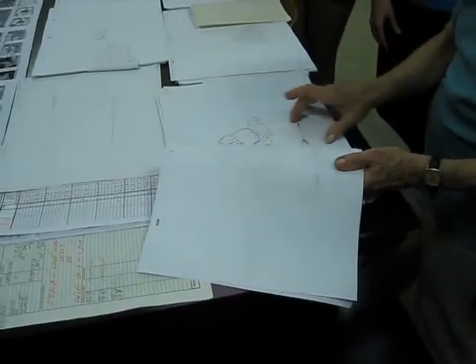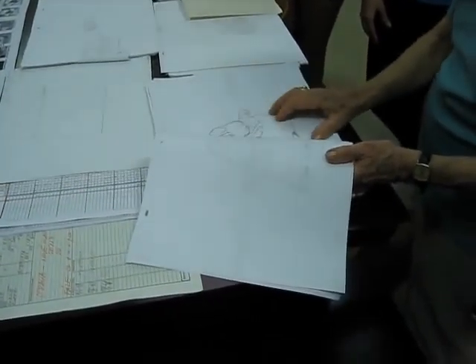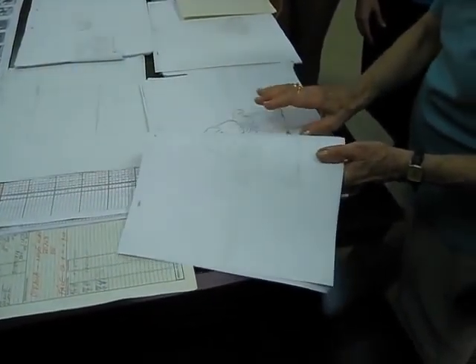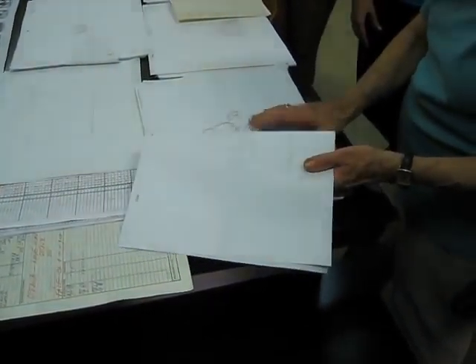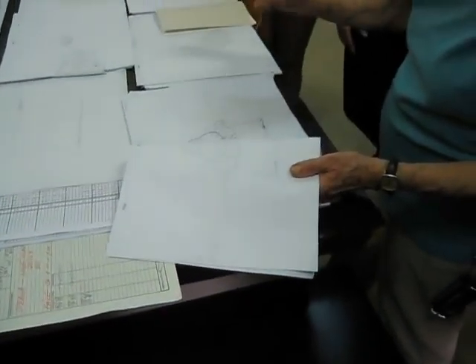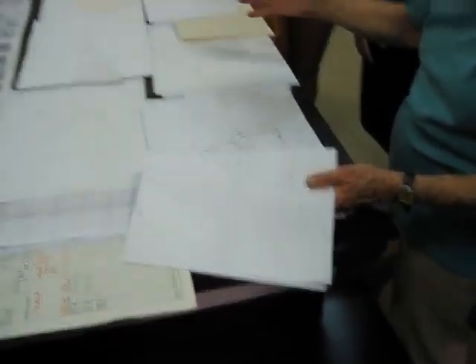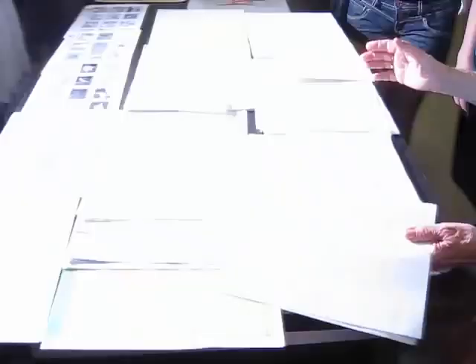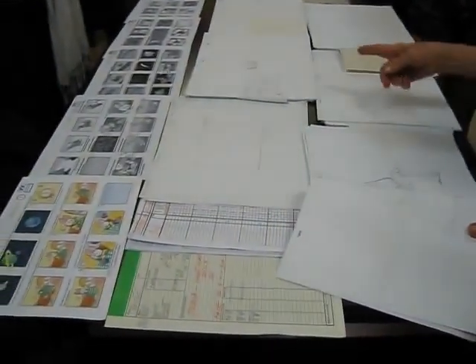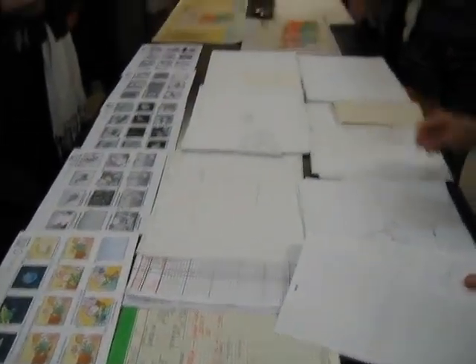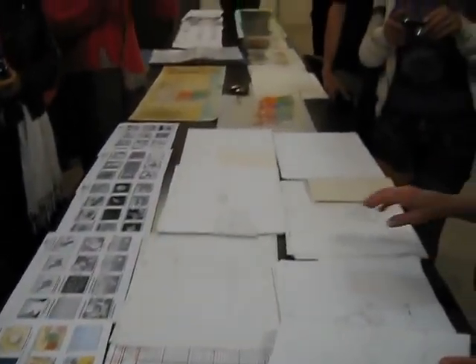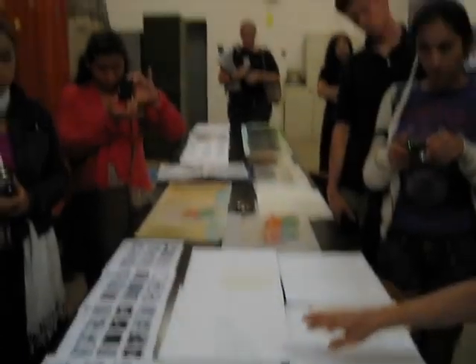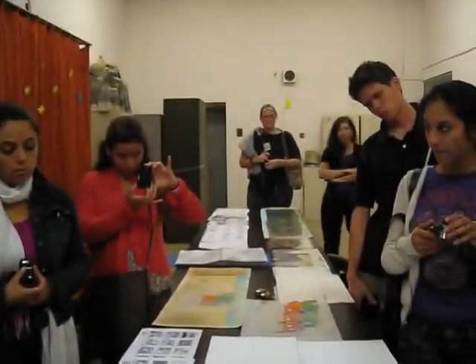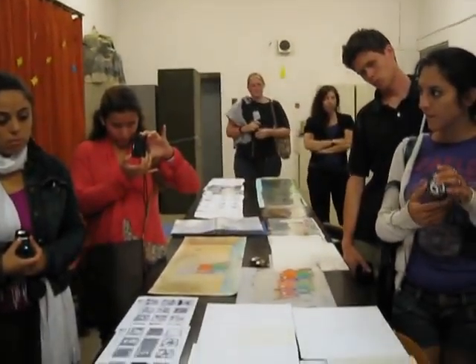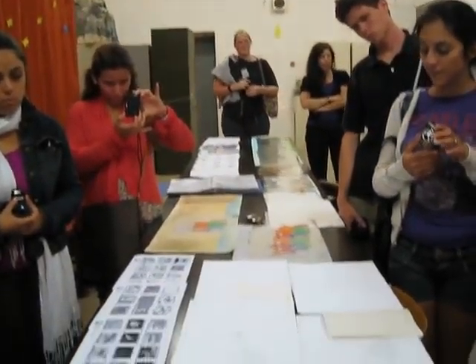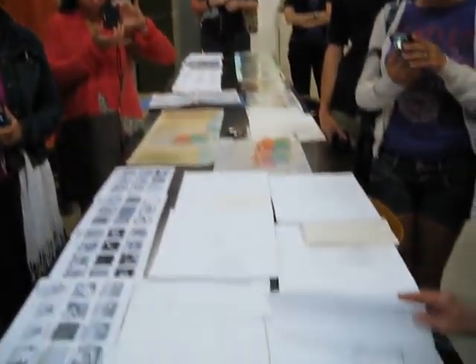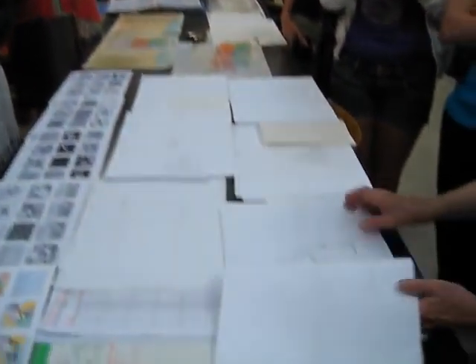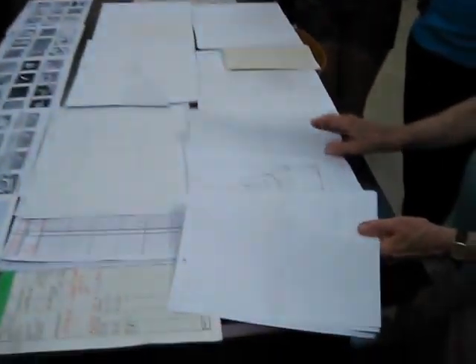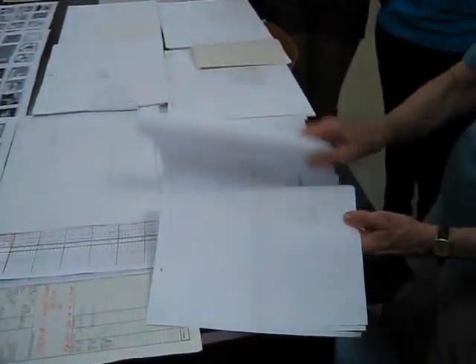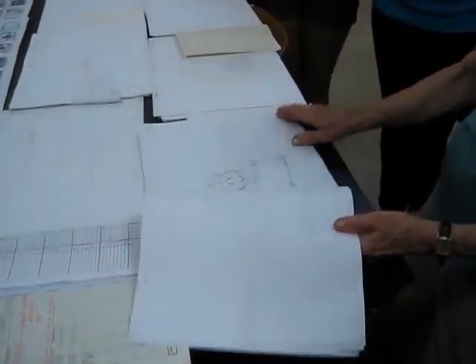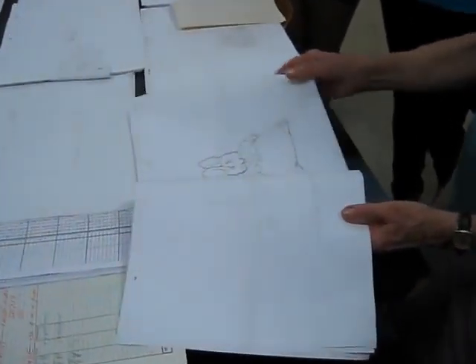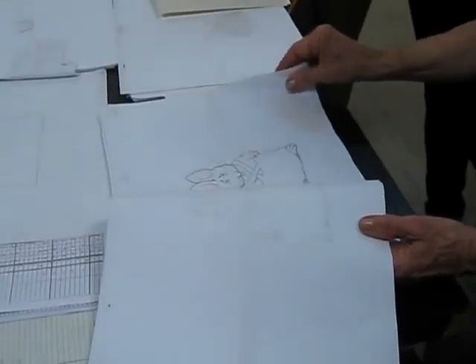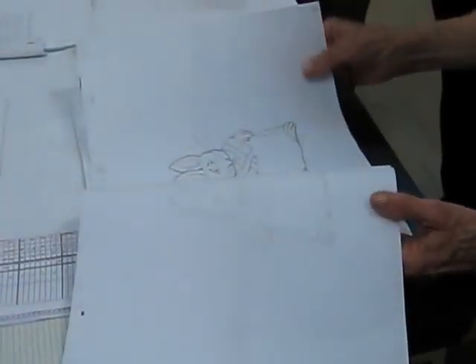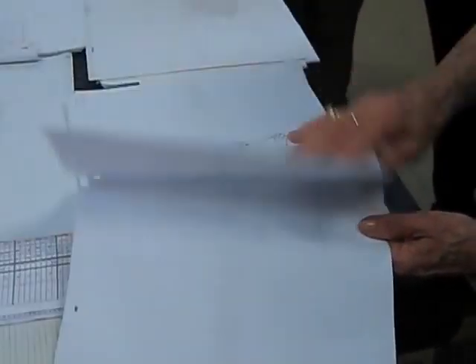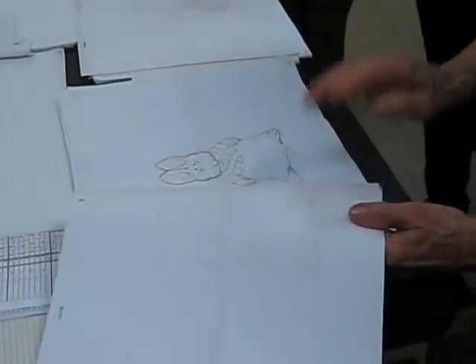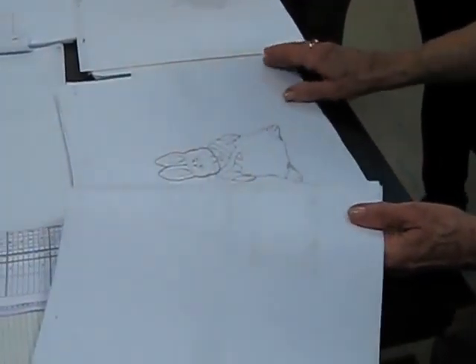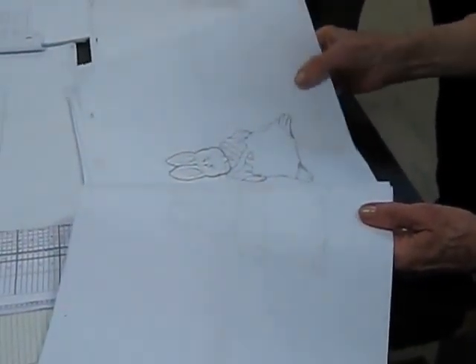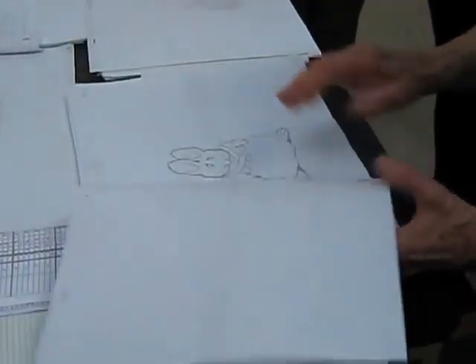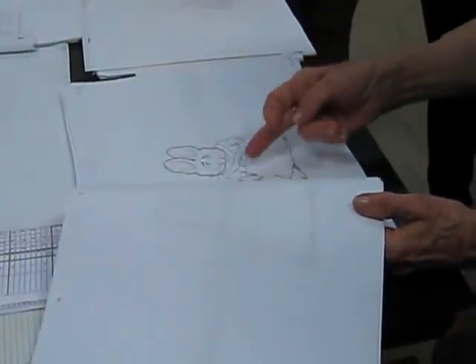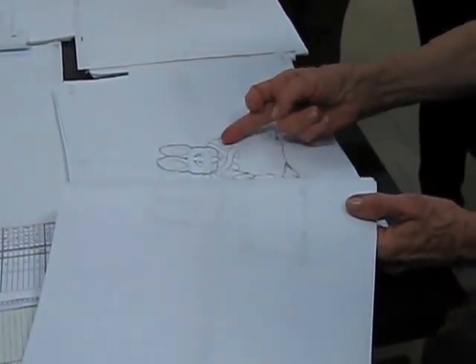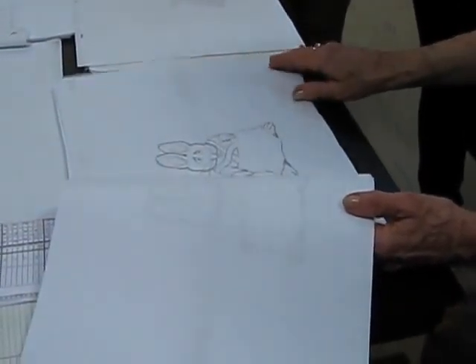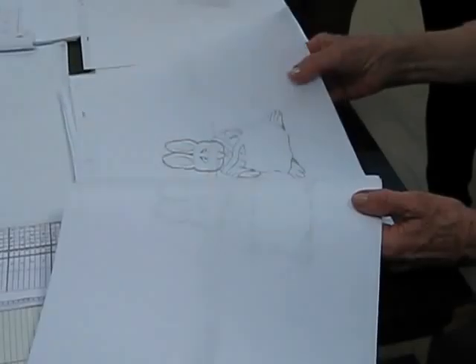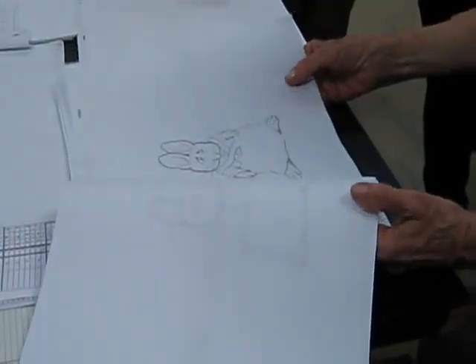The body is still and only the head is moving, so on an extra level we put the head. And you can see there is very small movement but very important, because here it starts to look very...